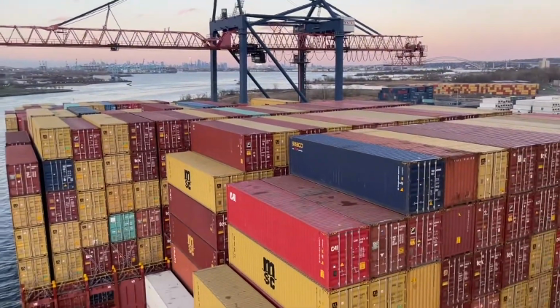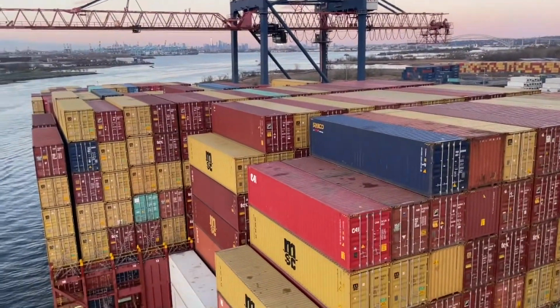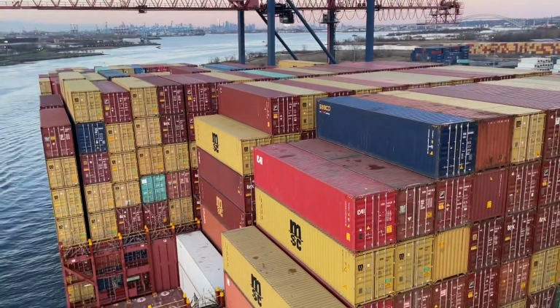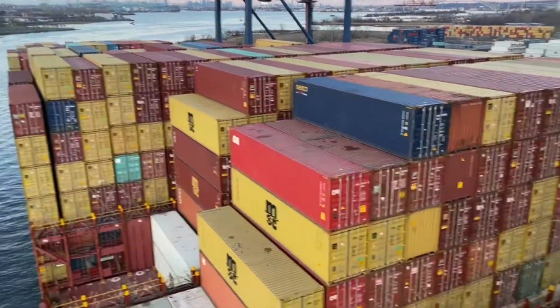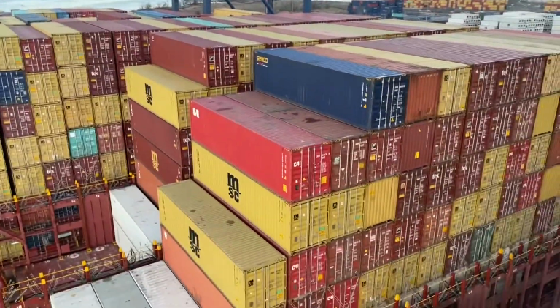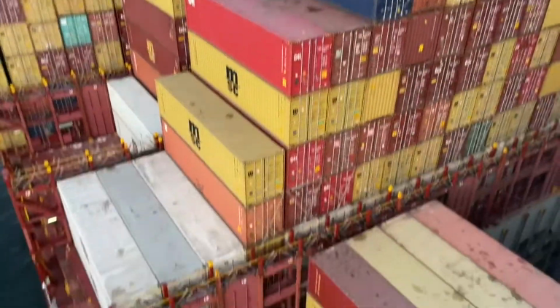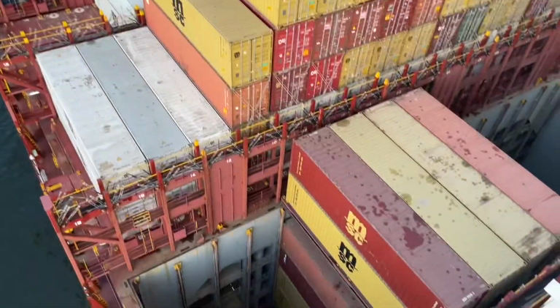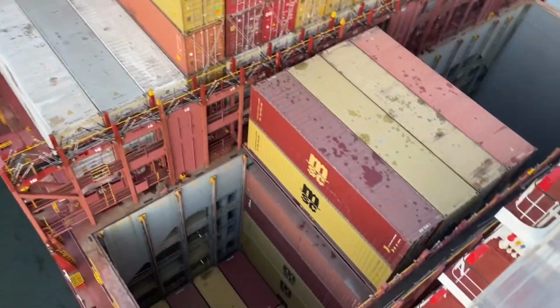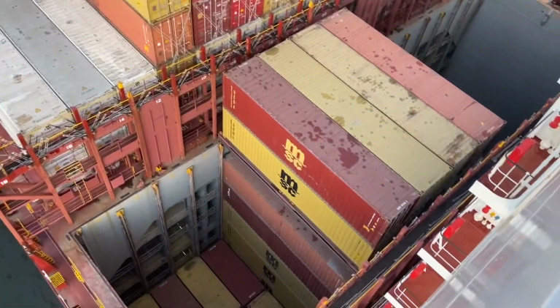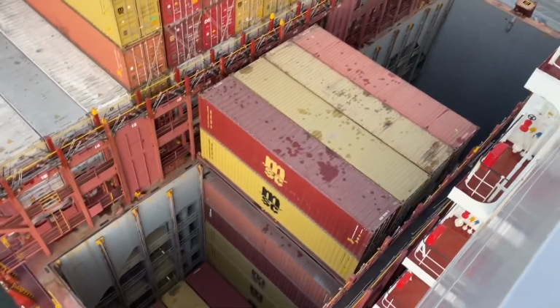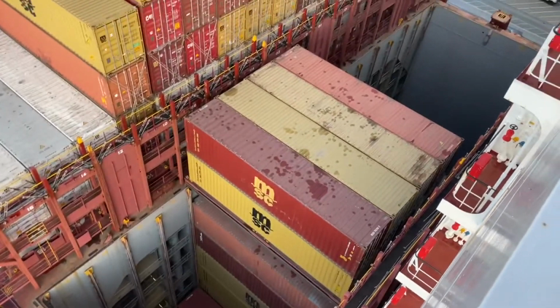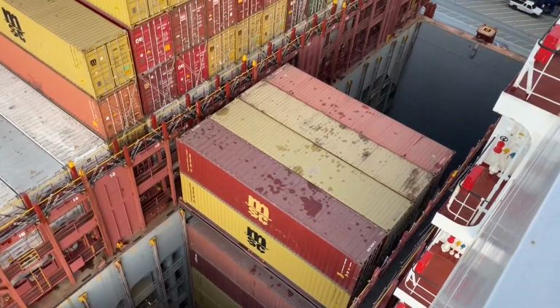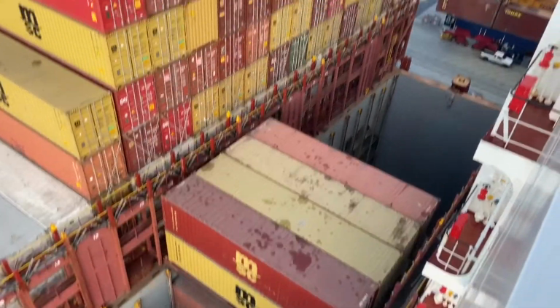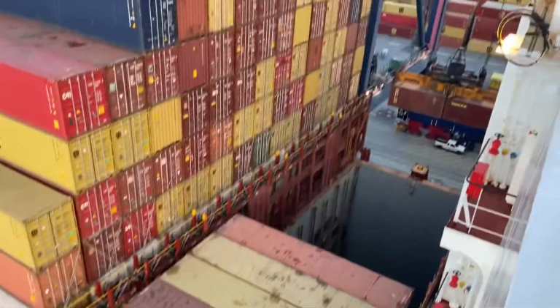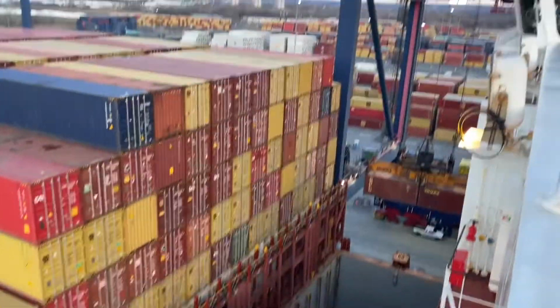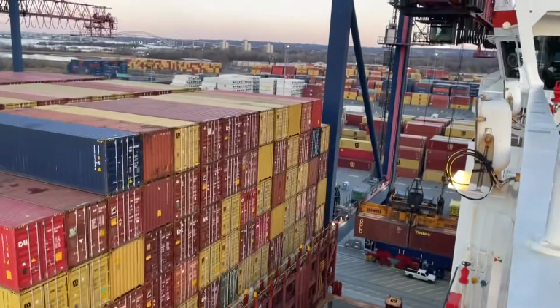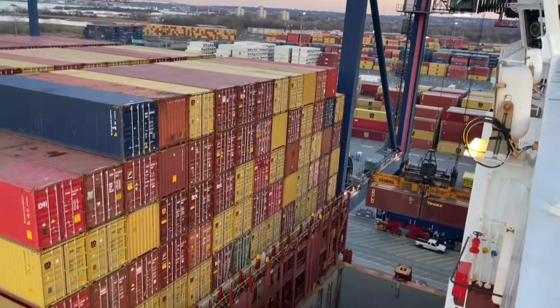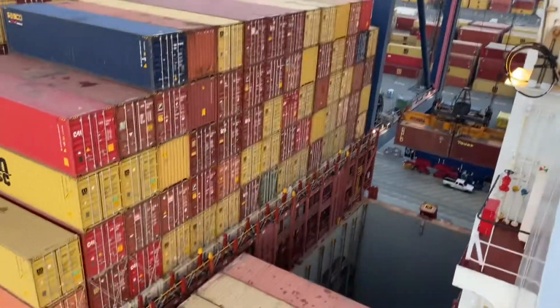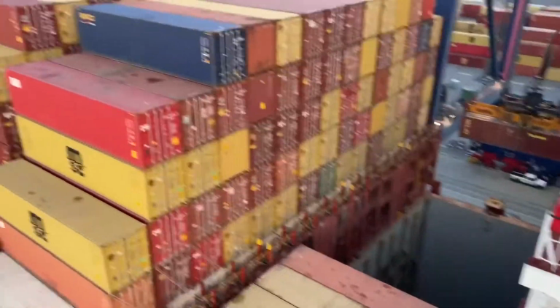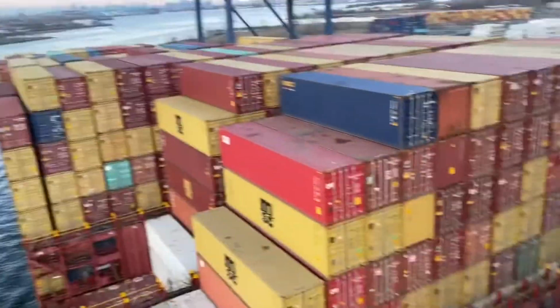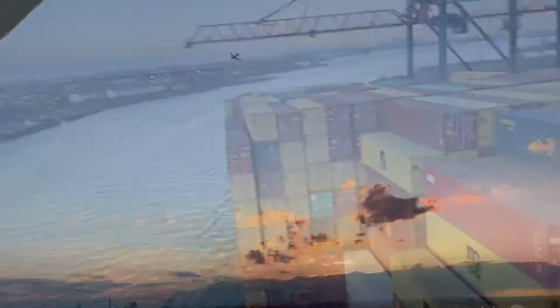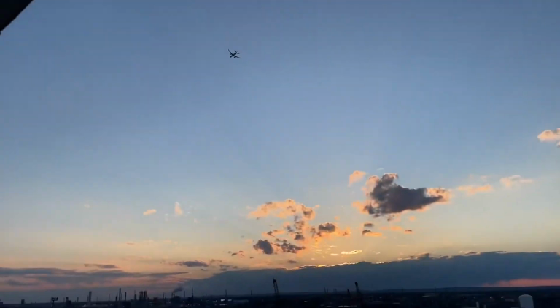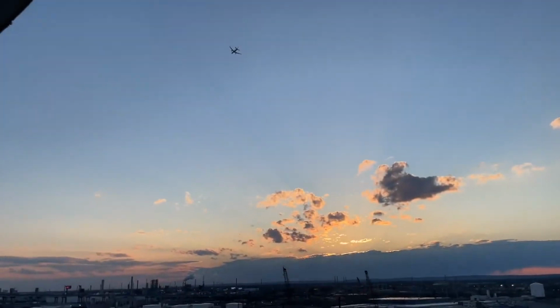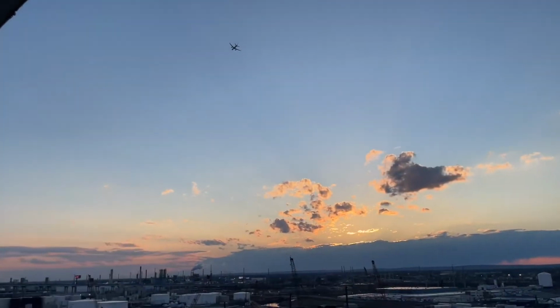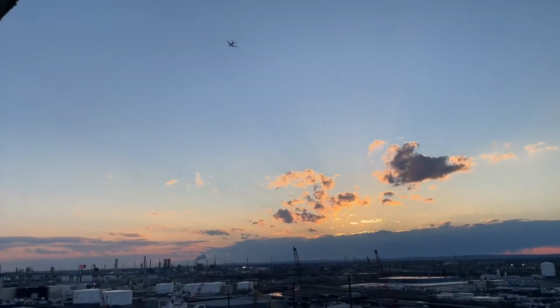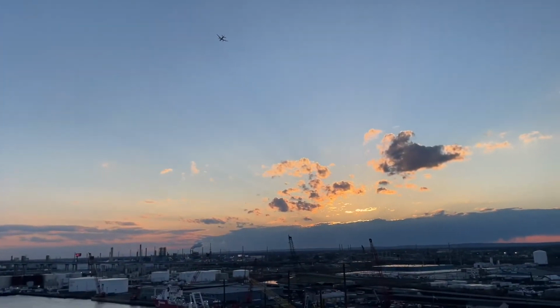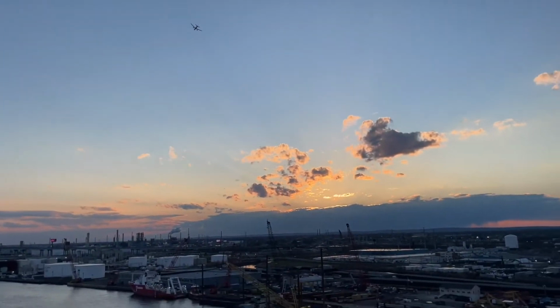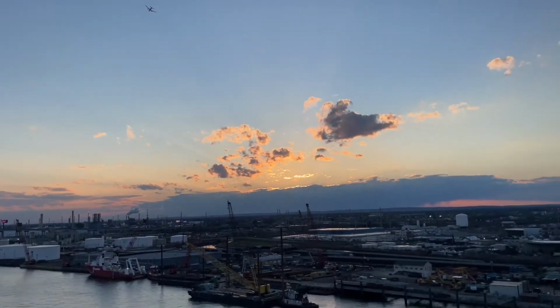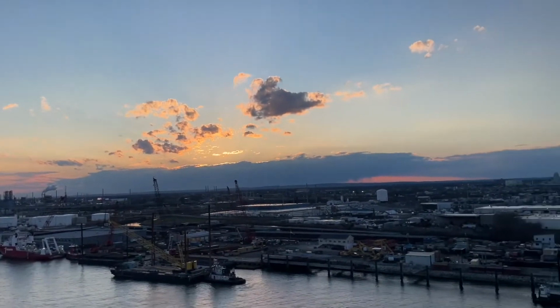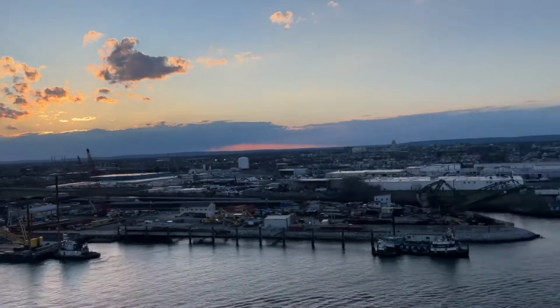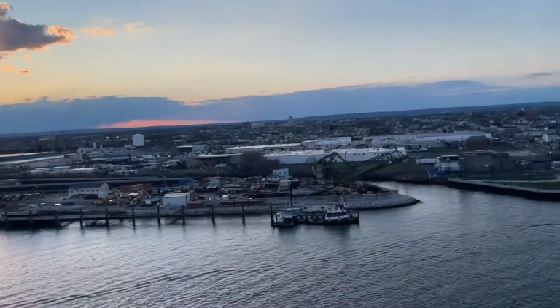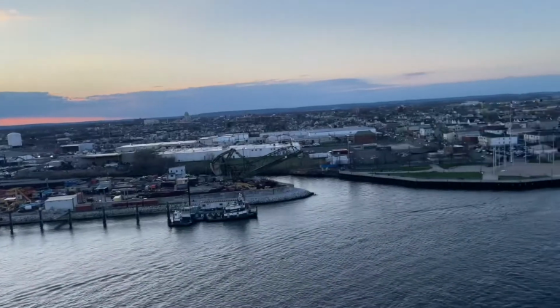This is our vessel — I am on M/V Julie. You can see cargo operations are going on: loading and unloading of containers. It's a very nice view from here.